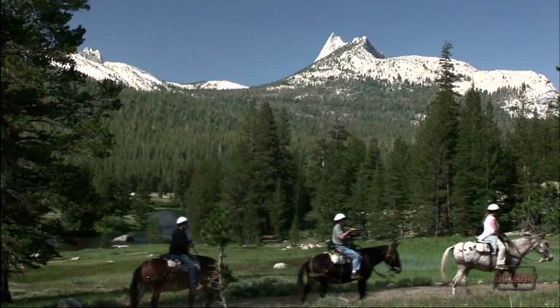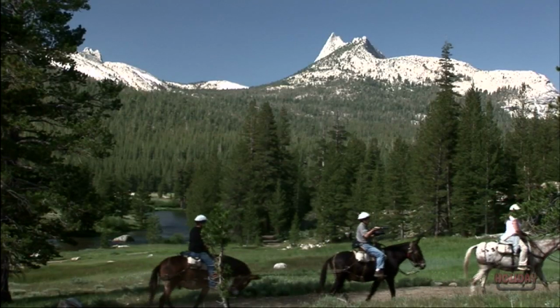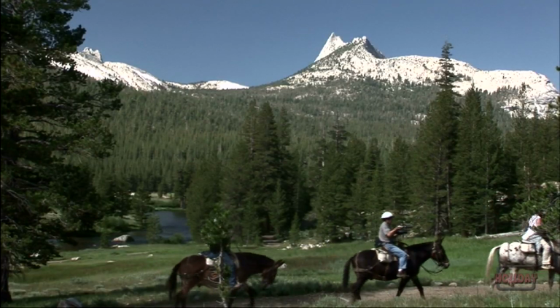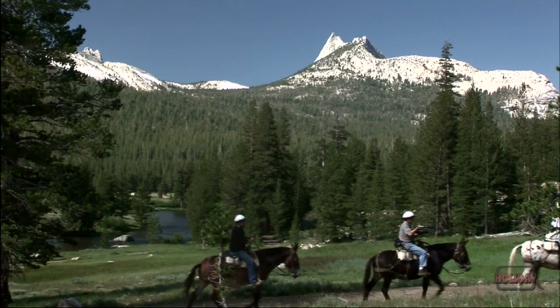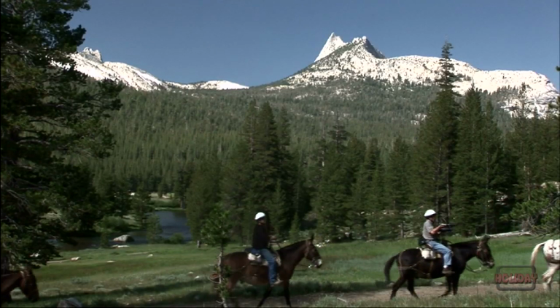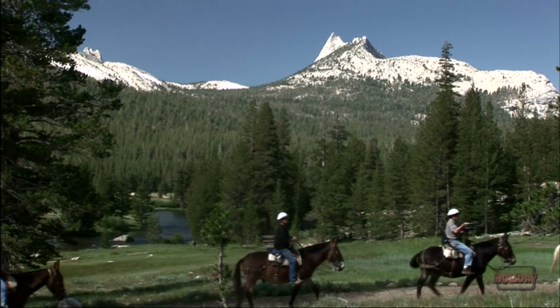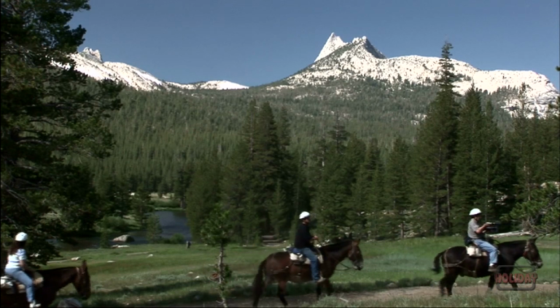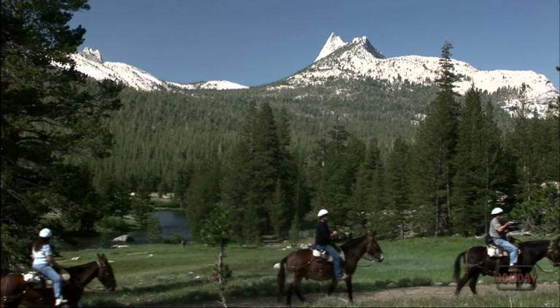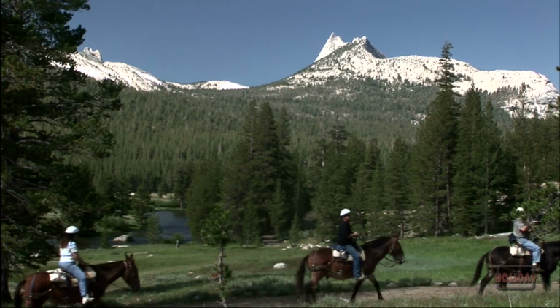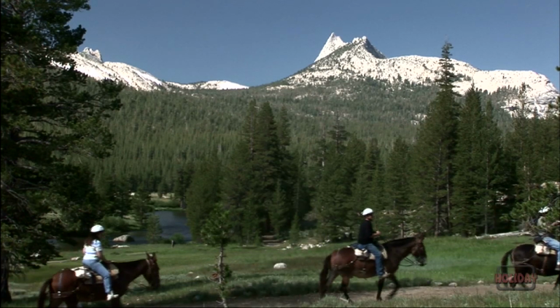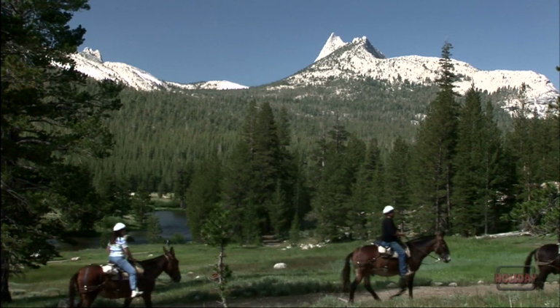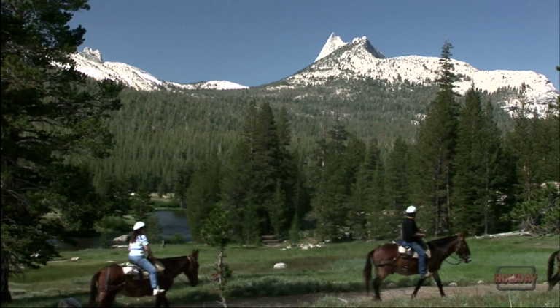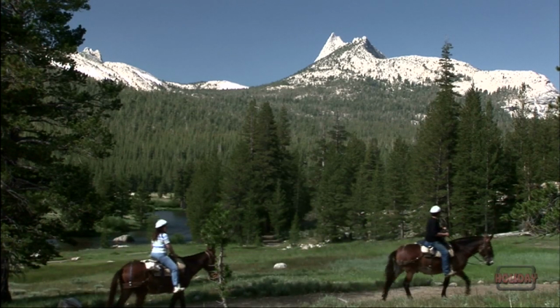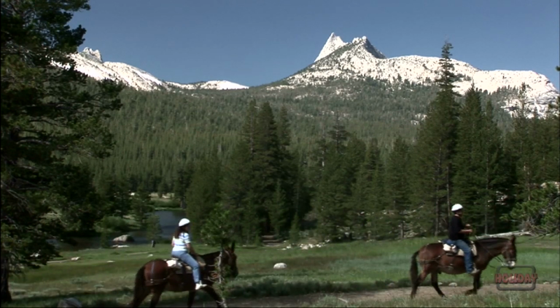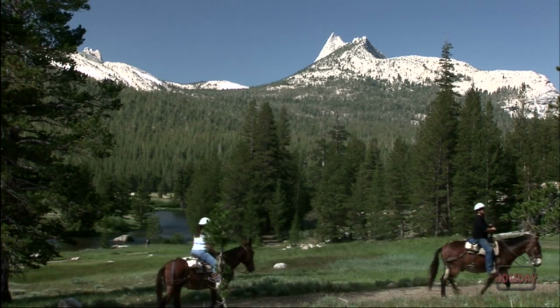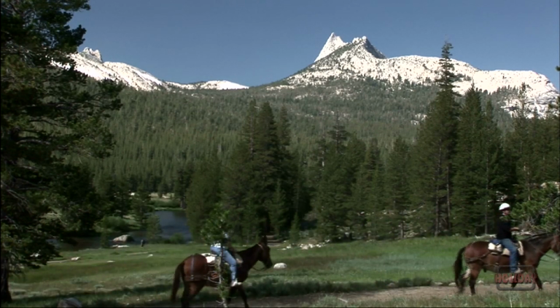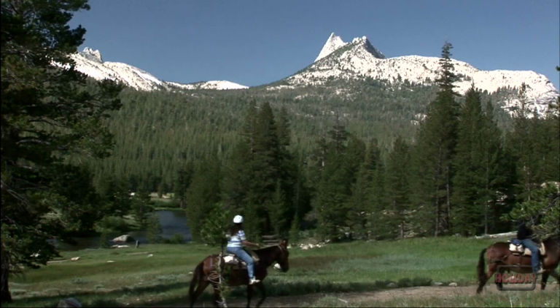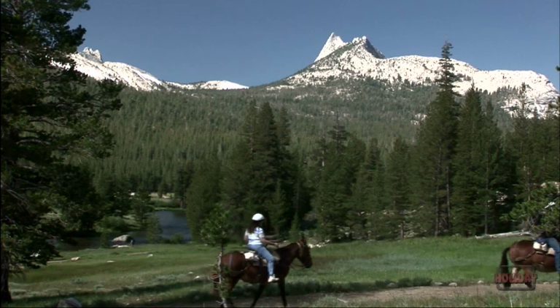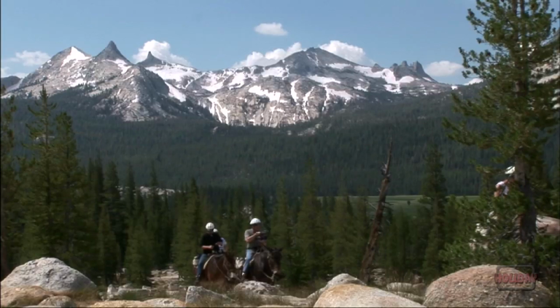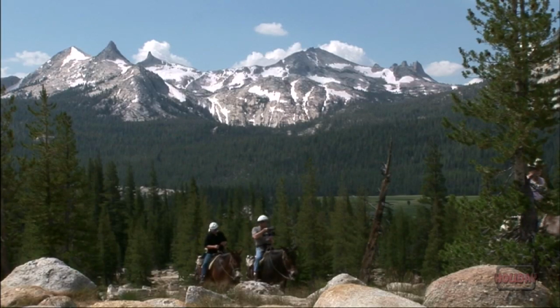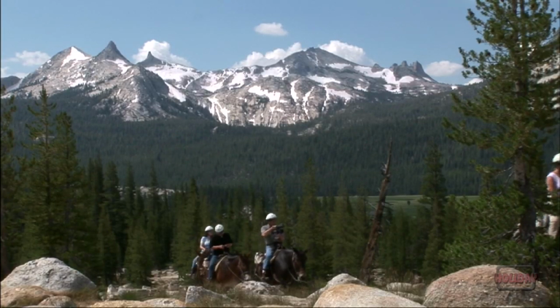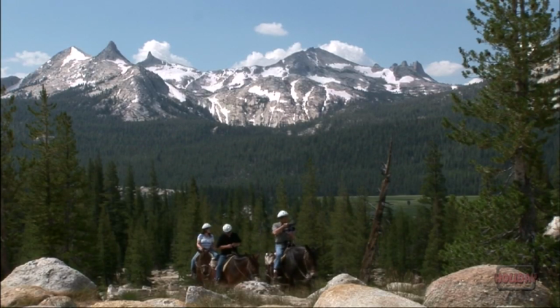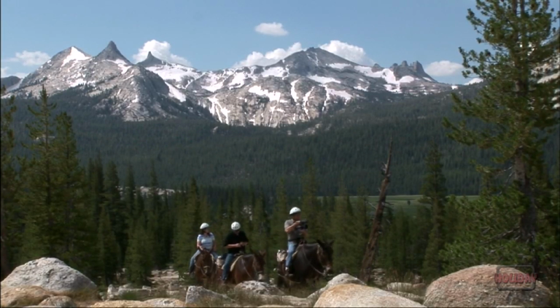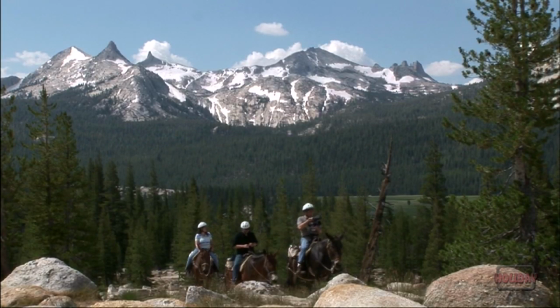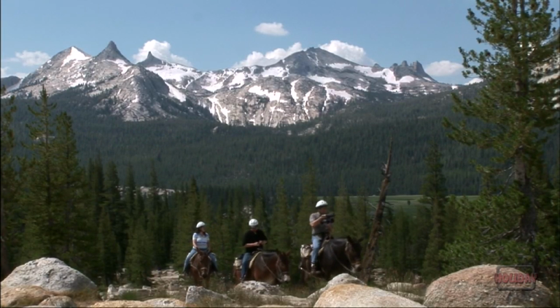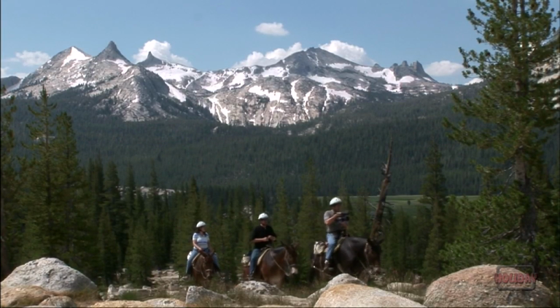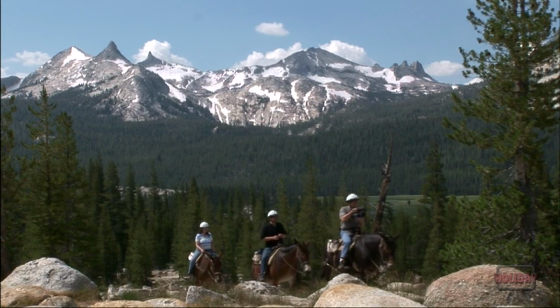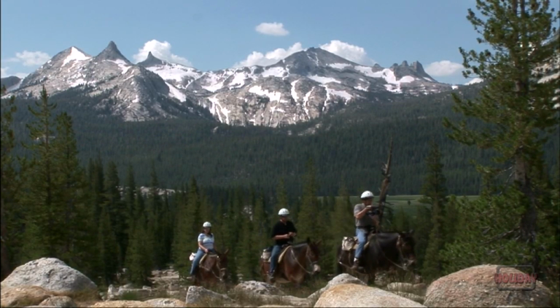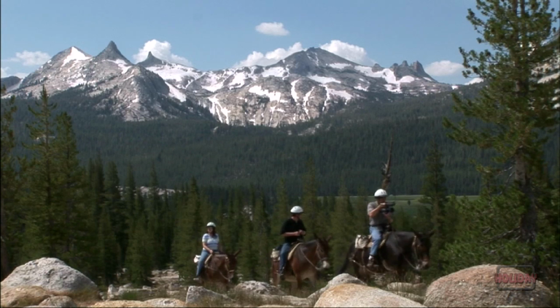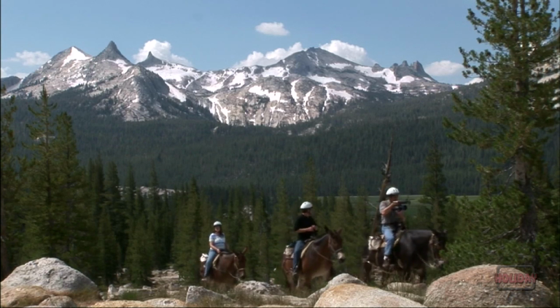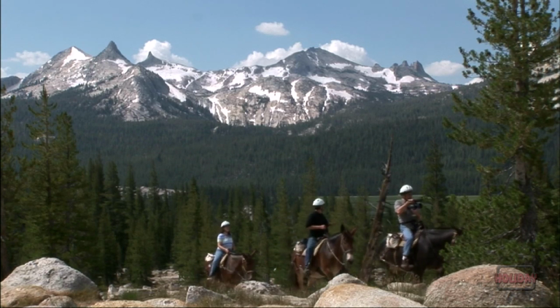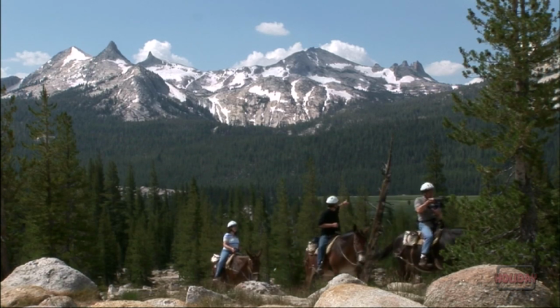The Sierra Nevada High Country. Tuolumne Meadows is one of the most beautiful spots on the planet — High Sierra meadows, granite domes, and jagged peaks rise thousands of feet above.